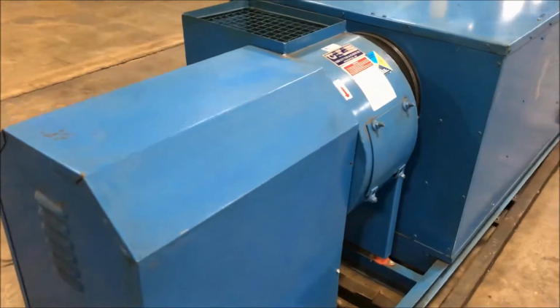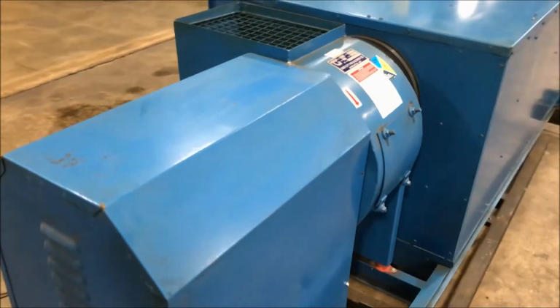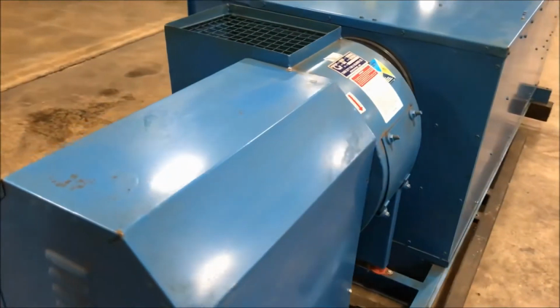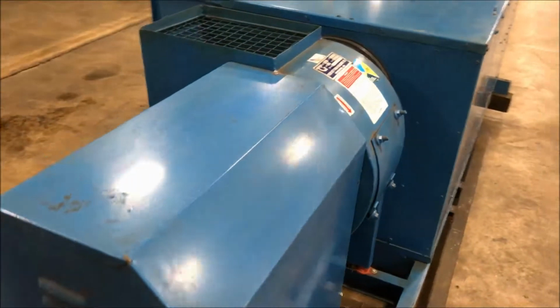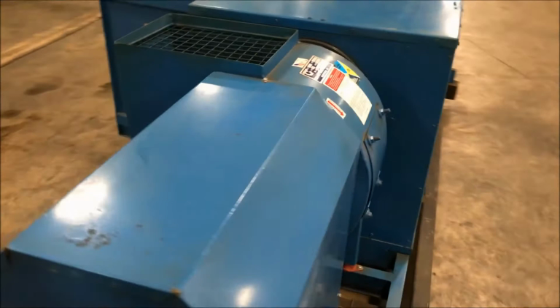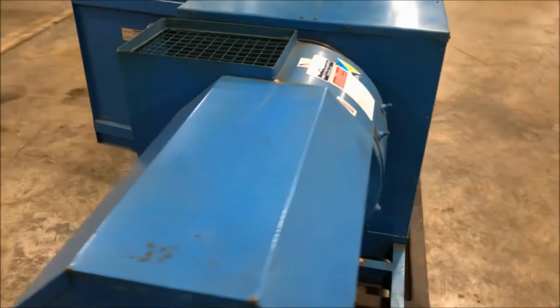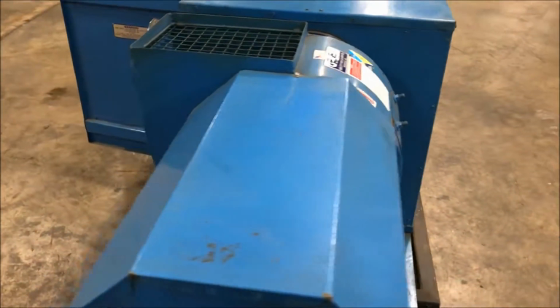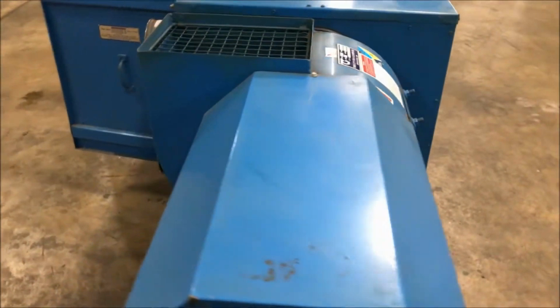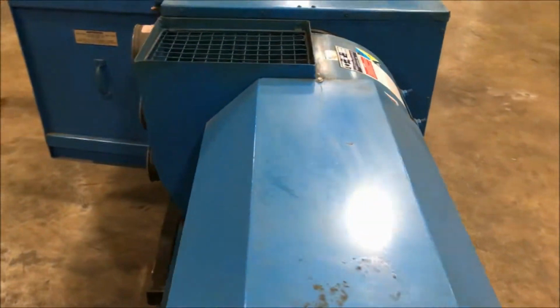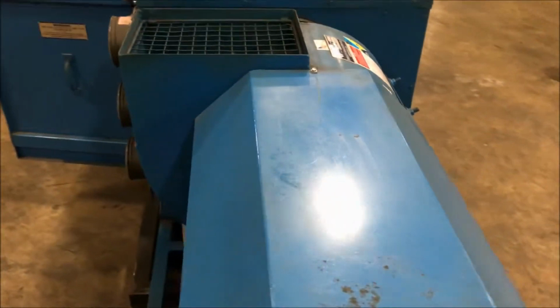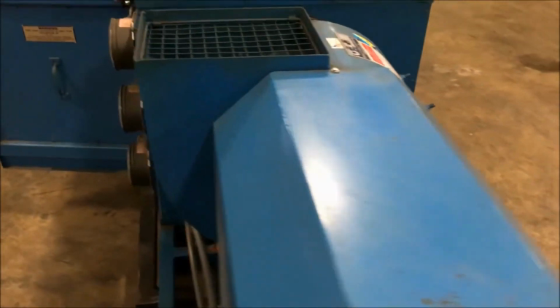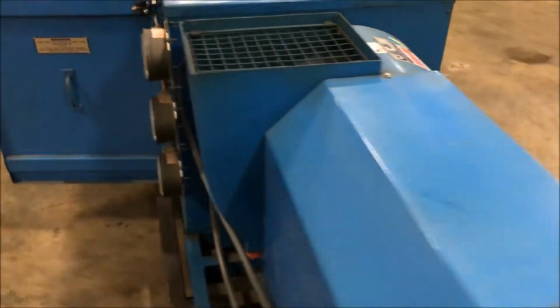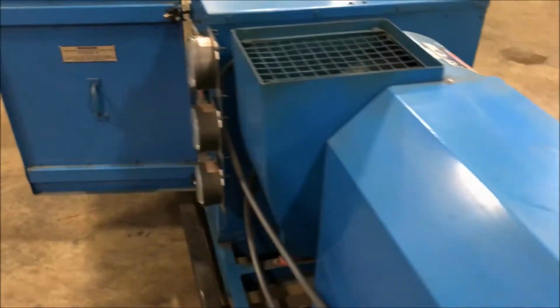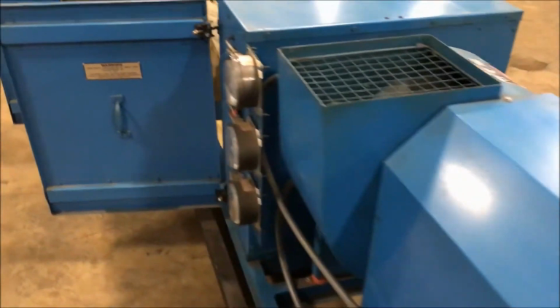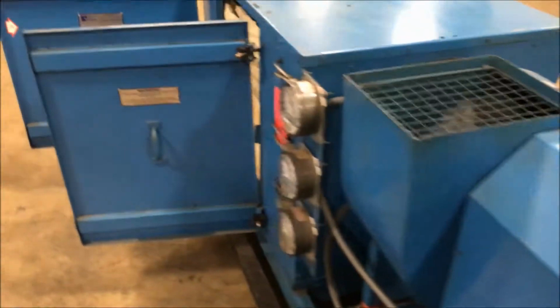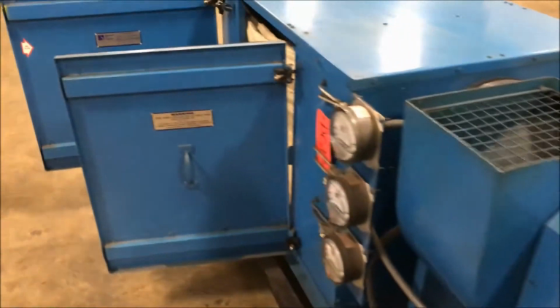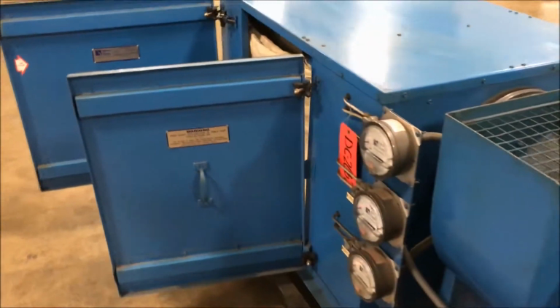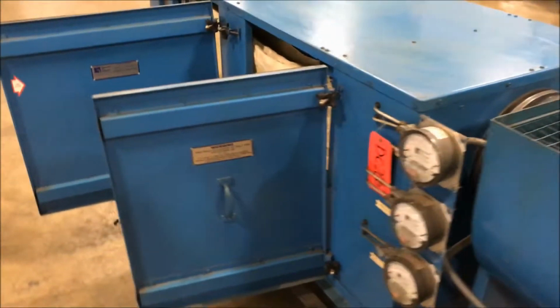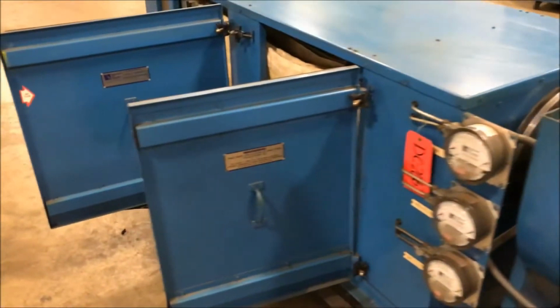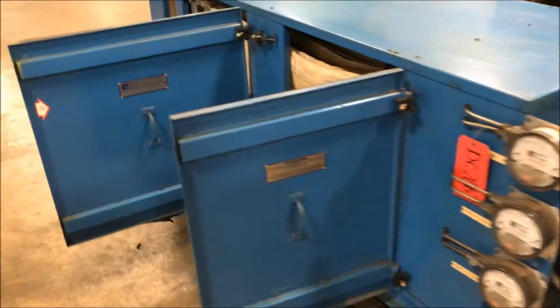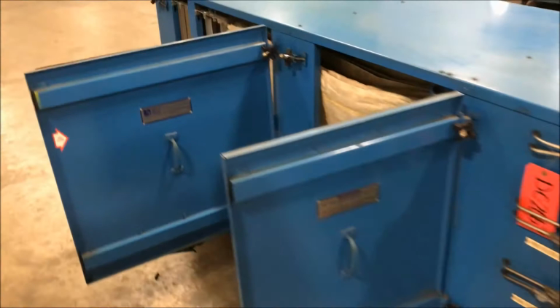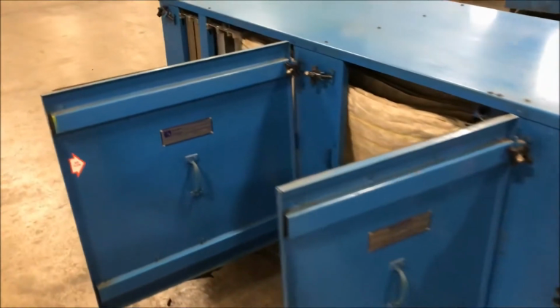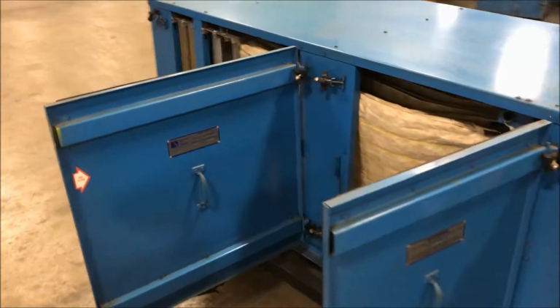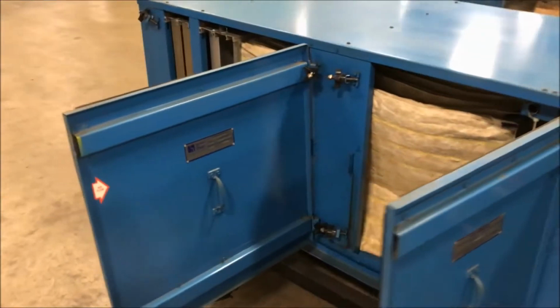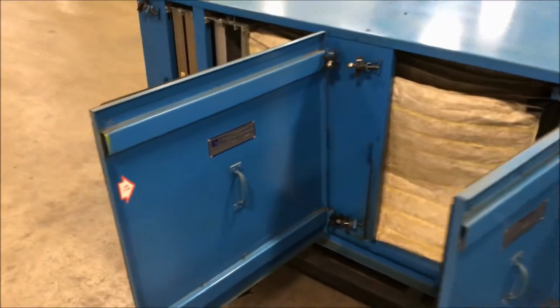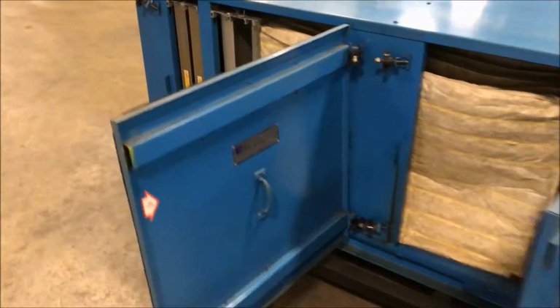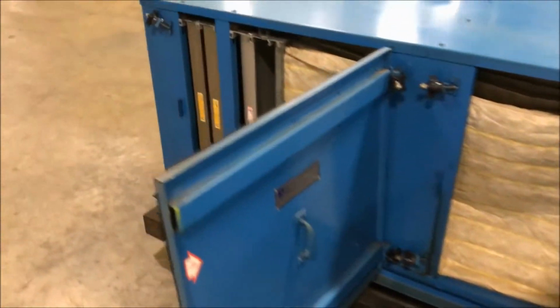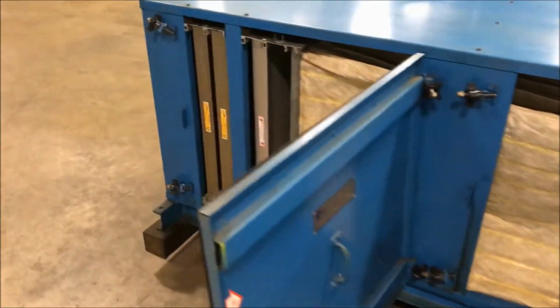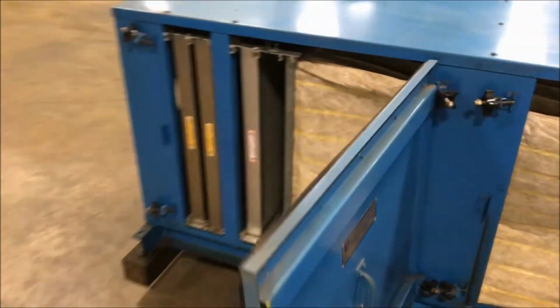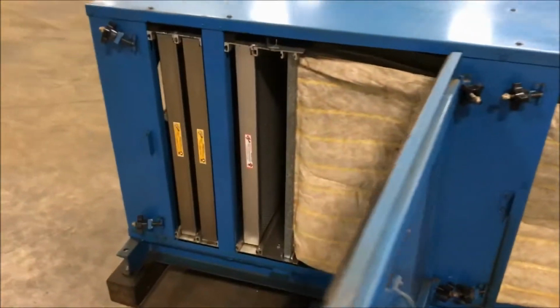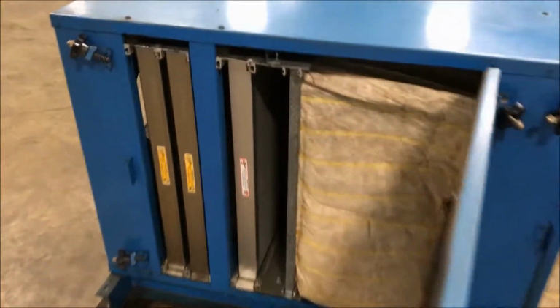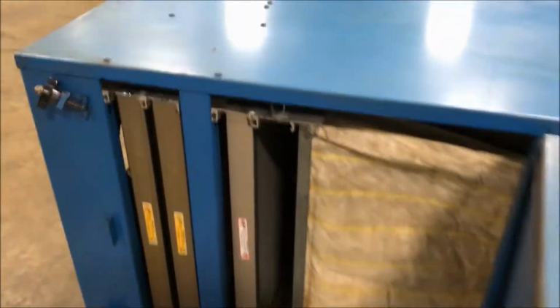It has oil mist, smoke, and odor collectors. Those are located on the inside there on the left. I'll pull one of them out here so you can see them.